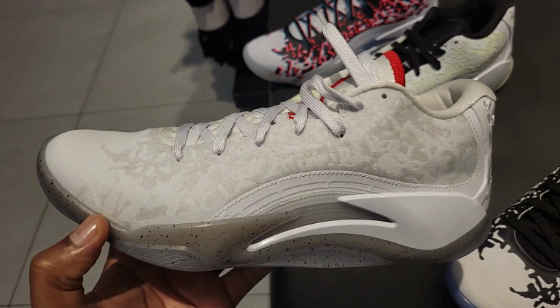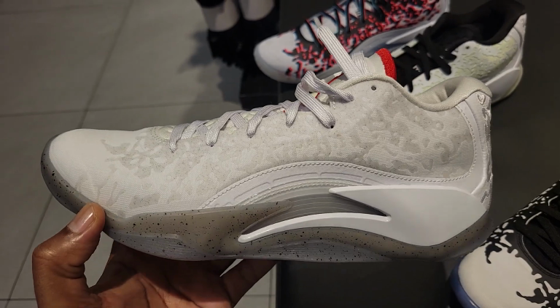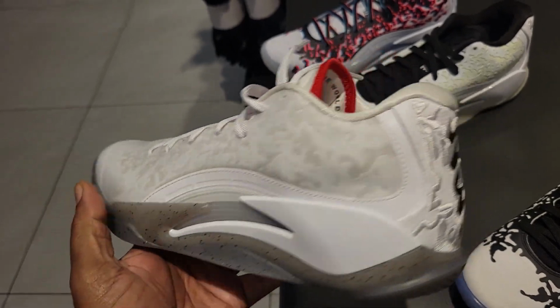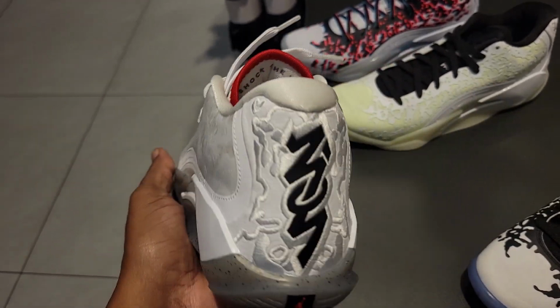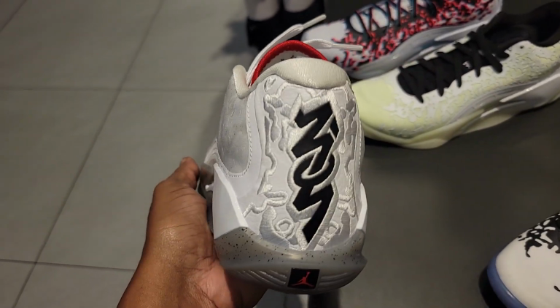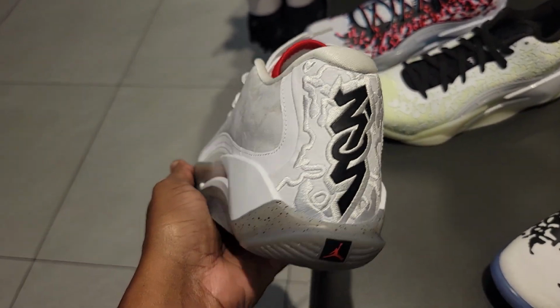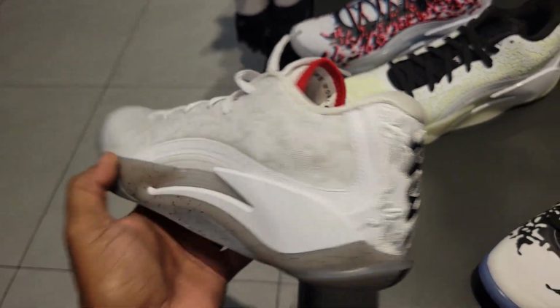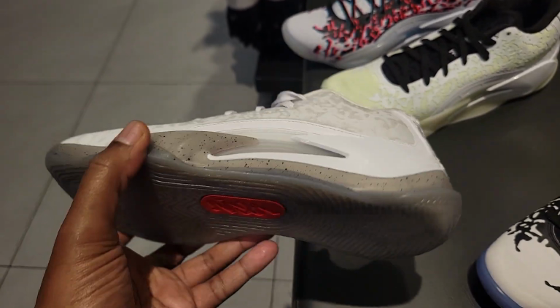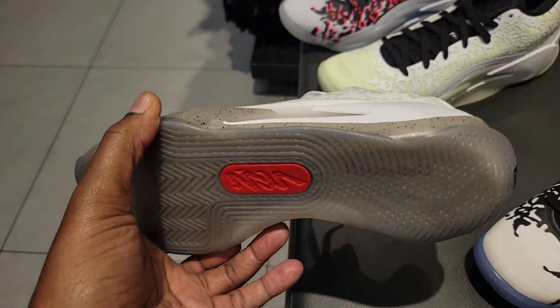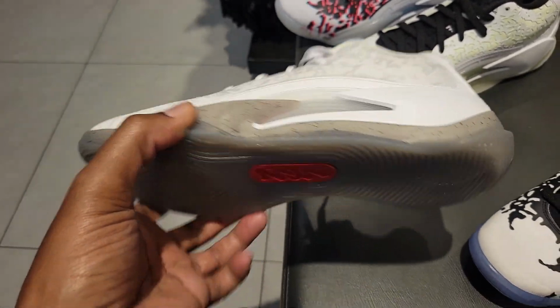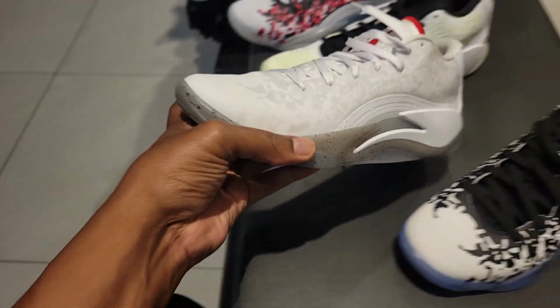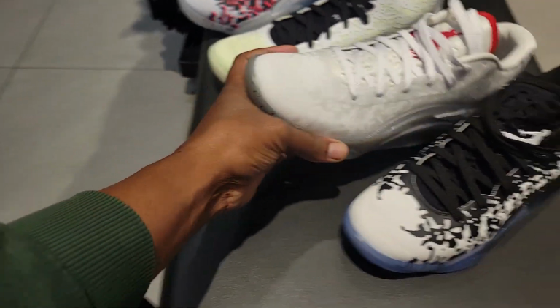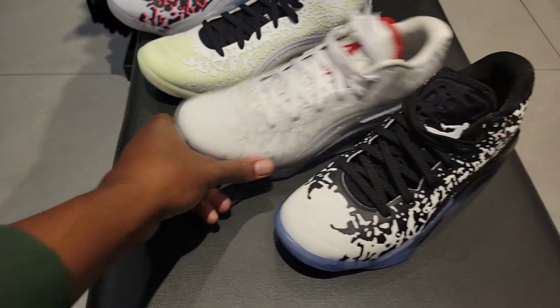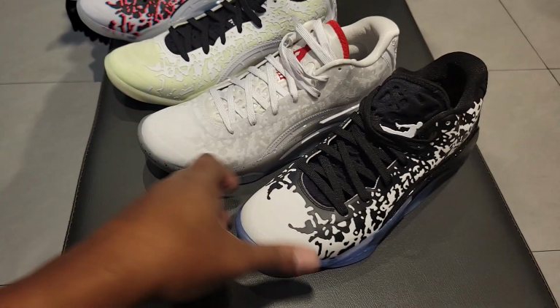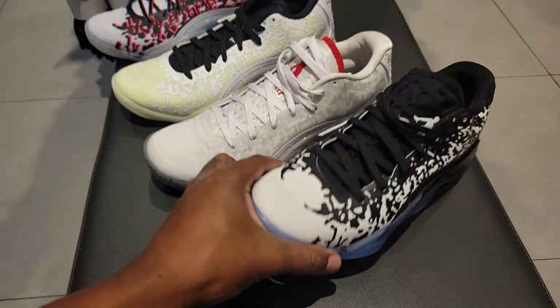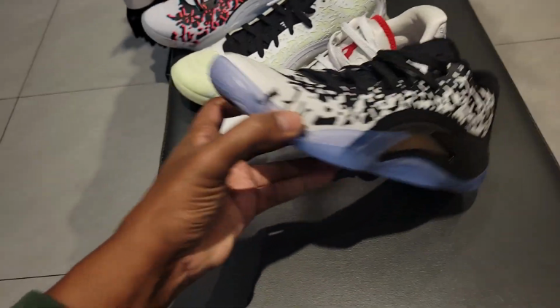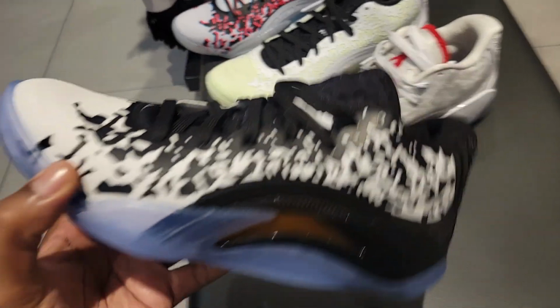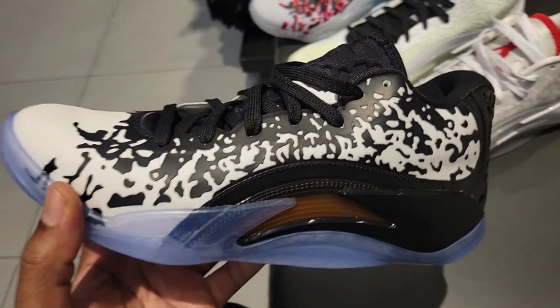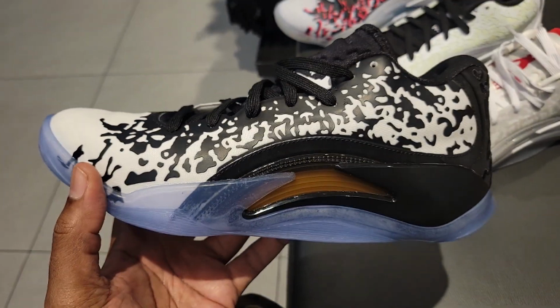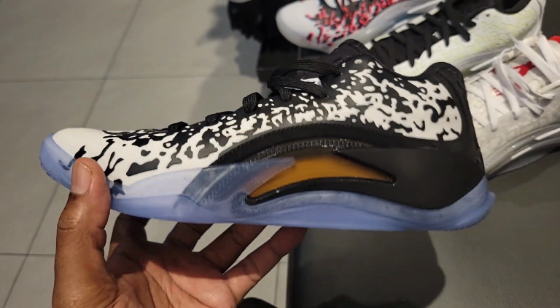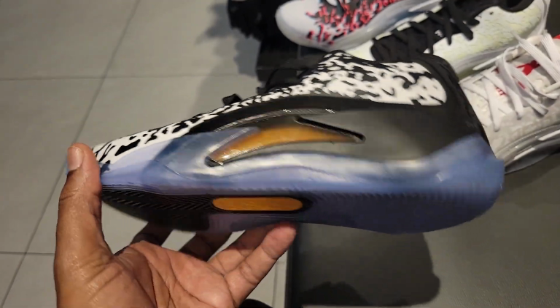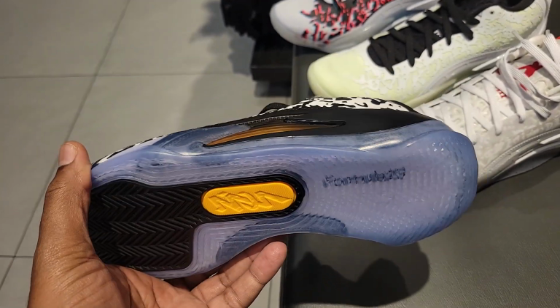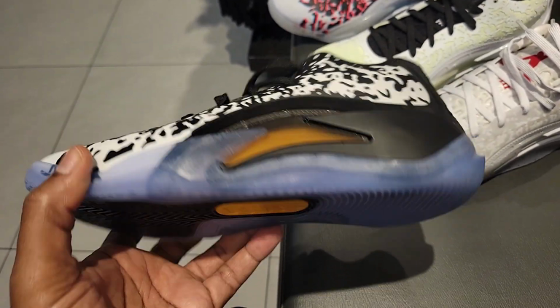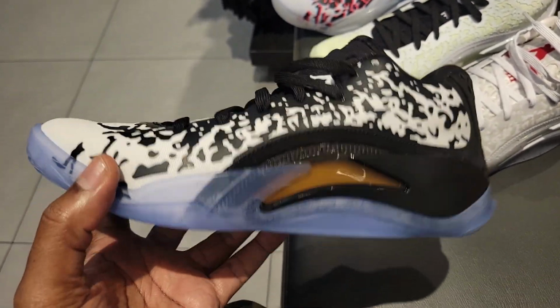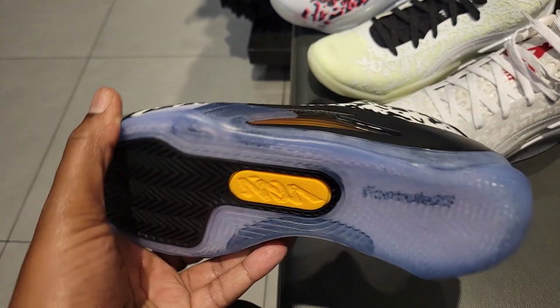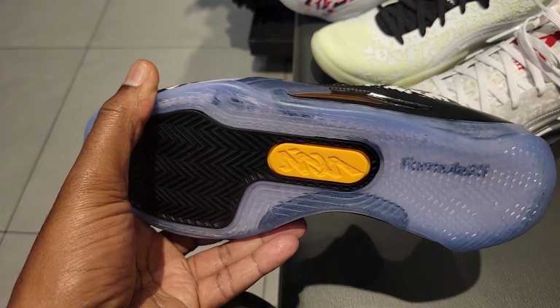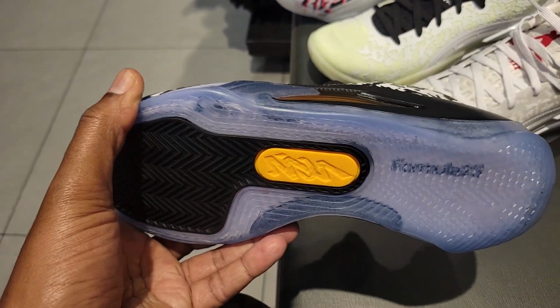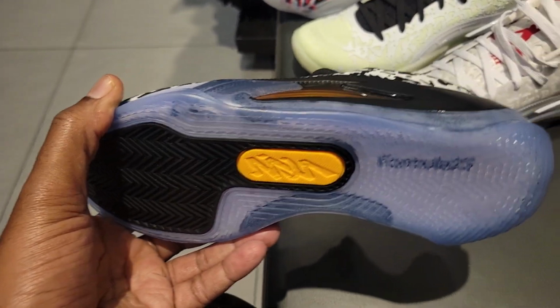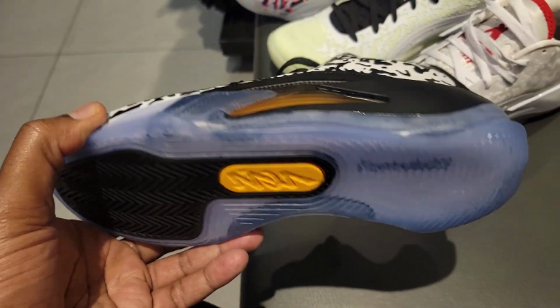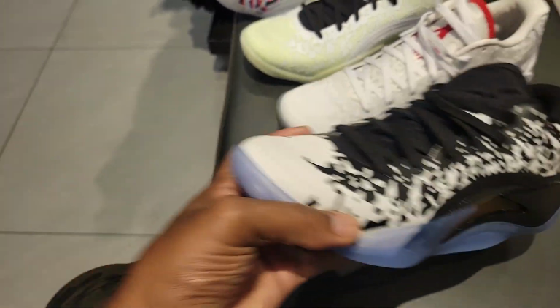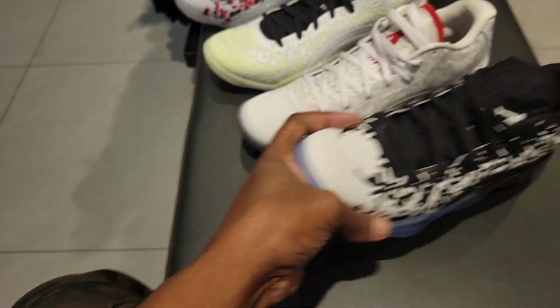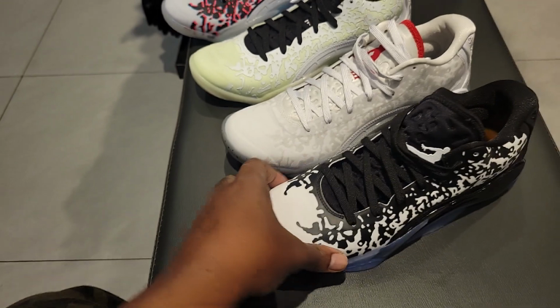This colorway is pretty decent too — white with the gray hints and gray outsole. The black and white one is one of the first colorways to drop. I love that blue translucent see-through outsole, that's definitely dope.